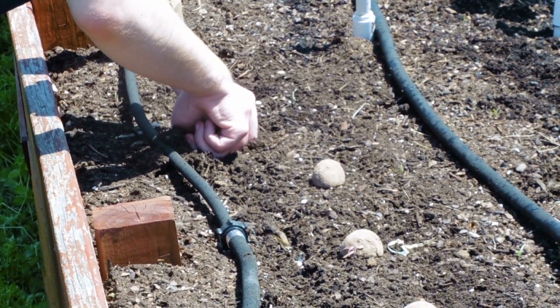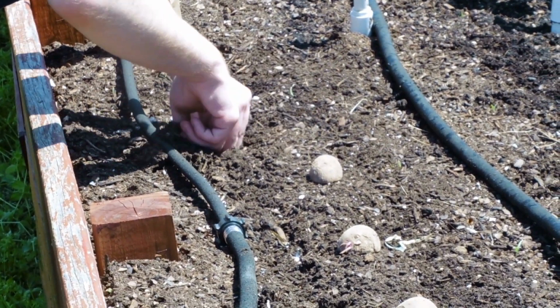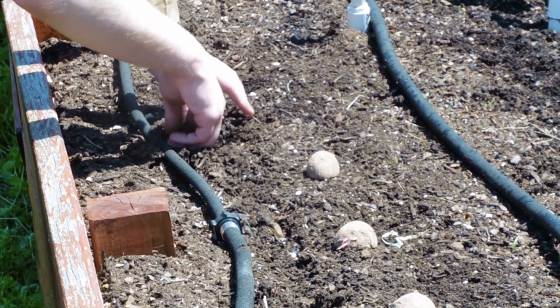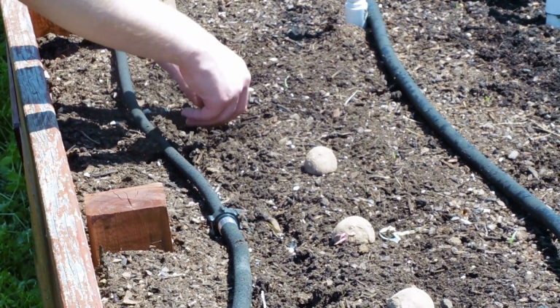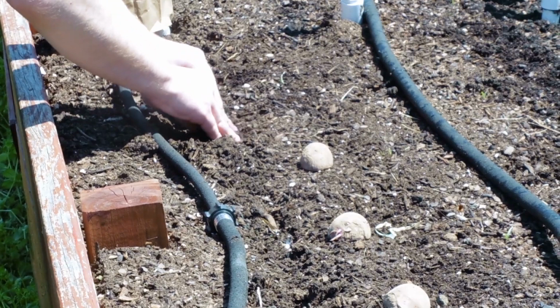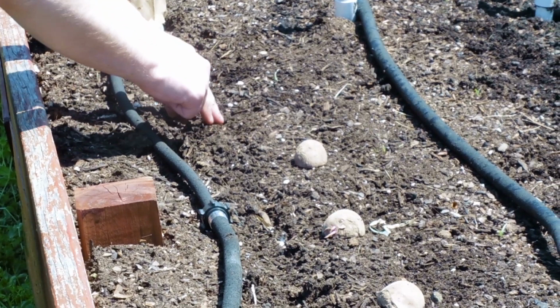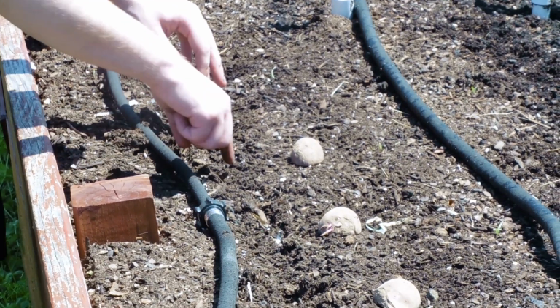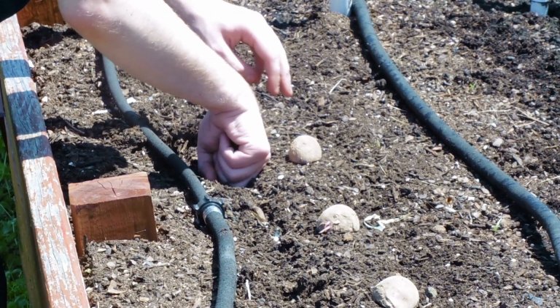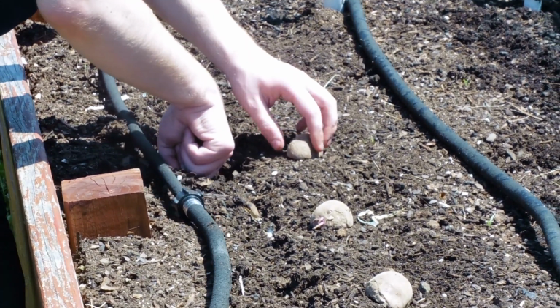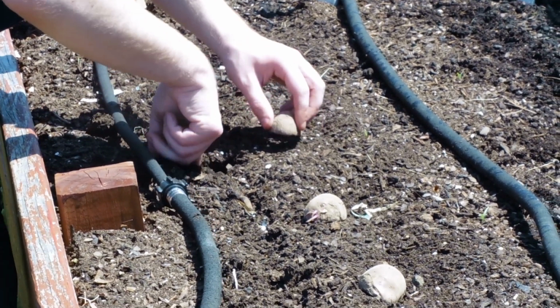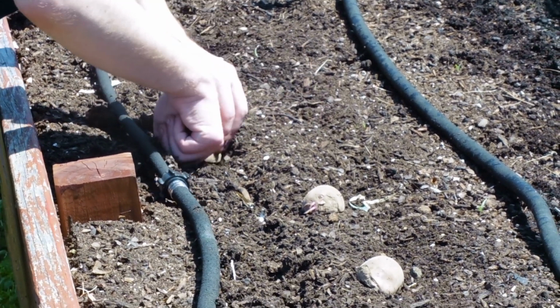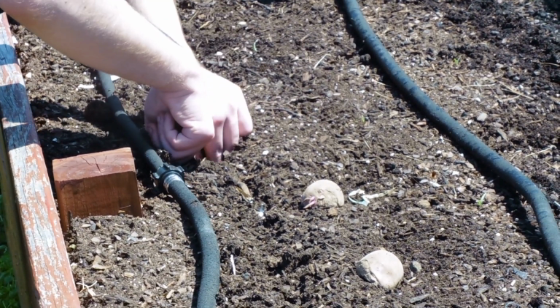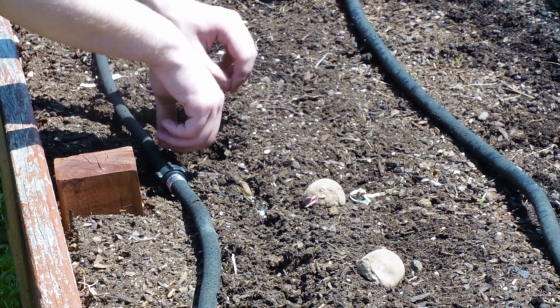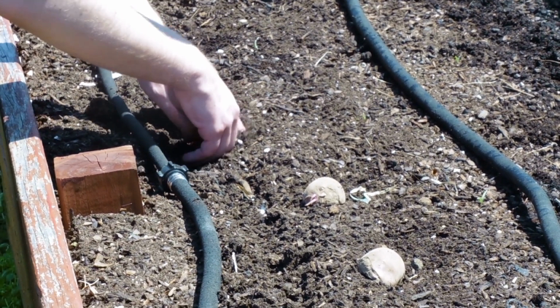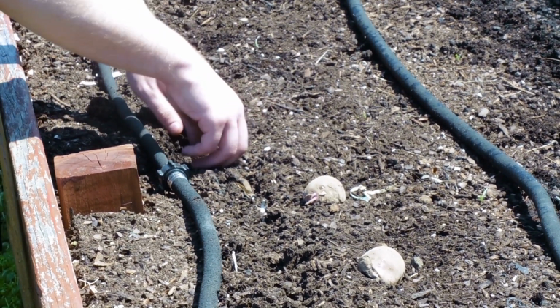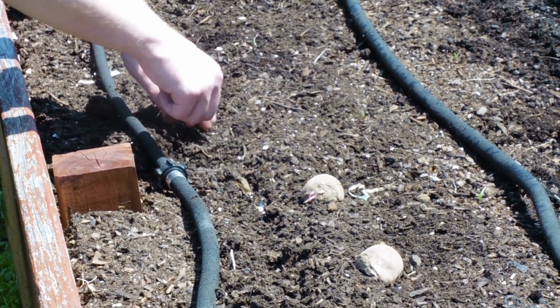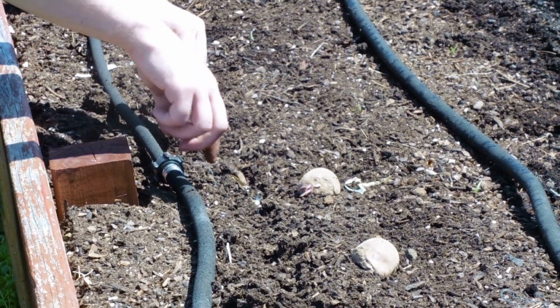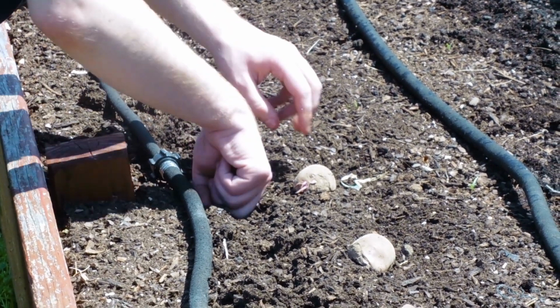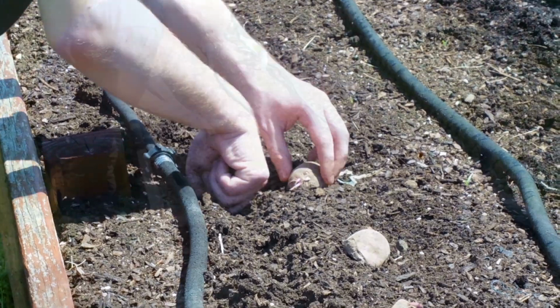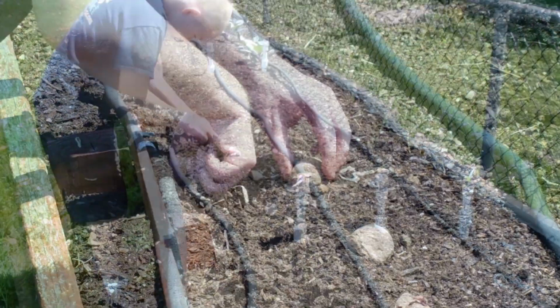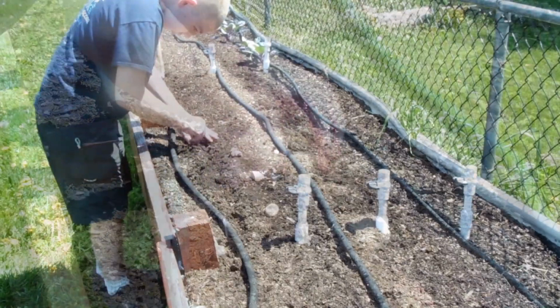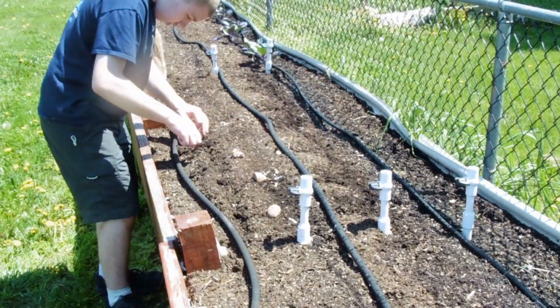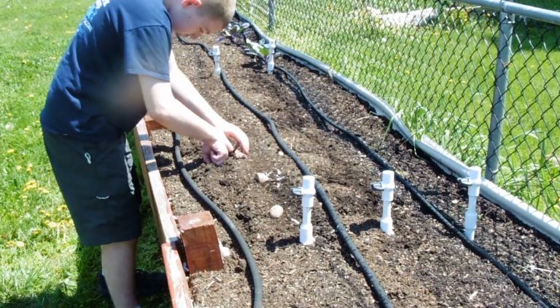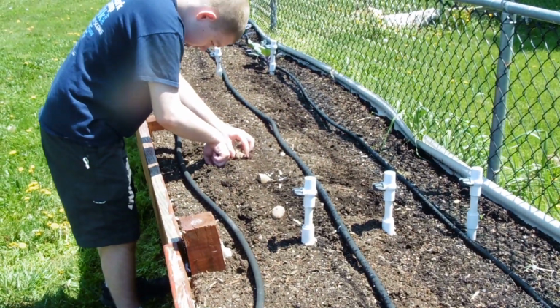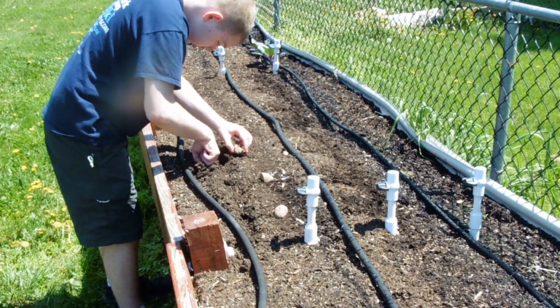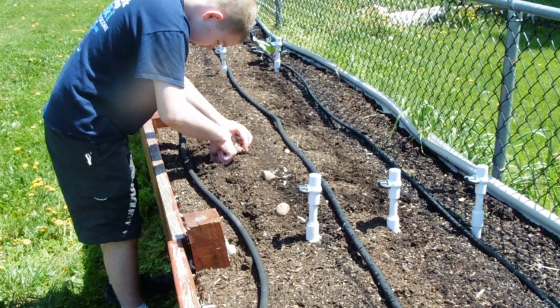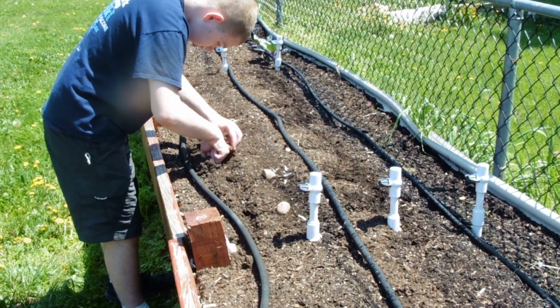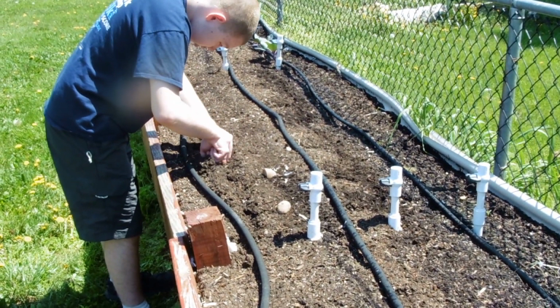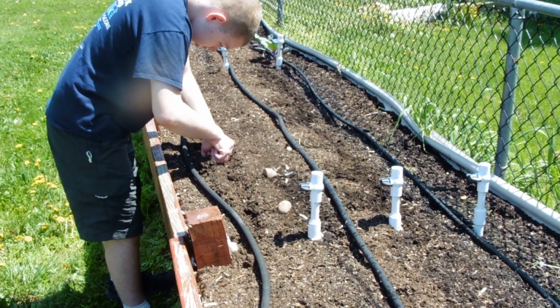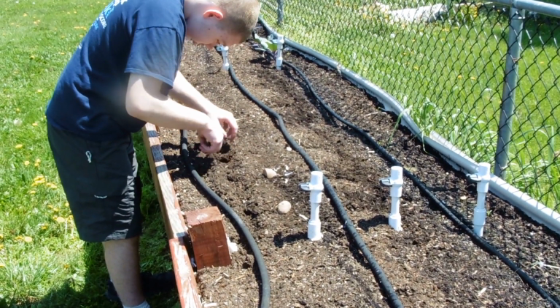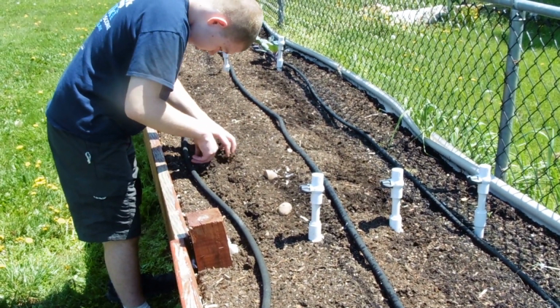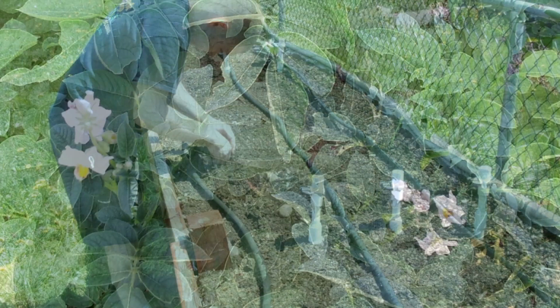As they are growing, keep an eye on the bottom of the plant. If you start to see potatoes growing up out of the ground, make sure you cover them with dirt. This is called hilling.